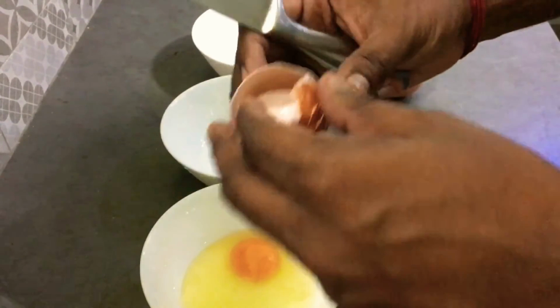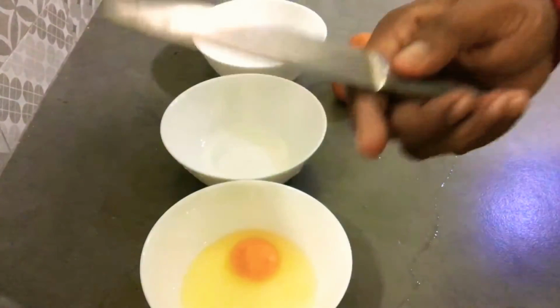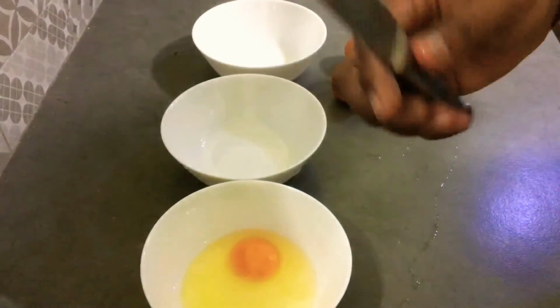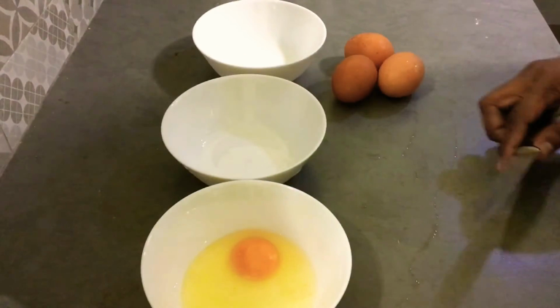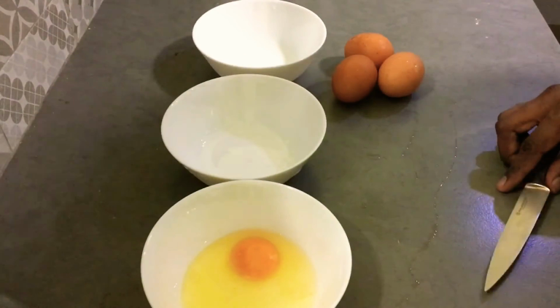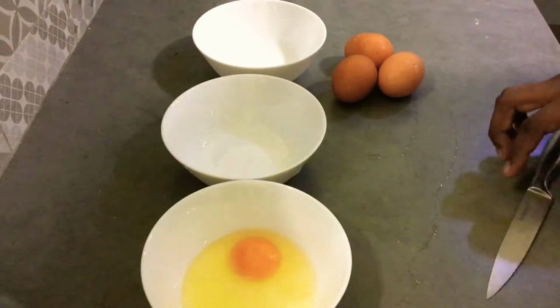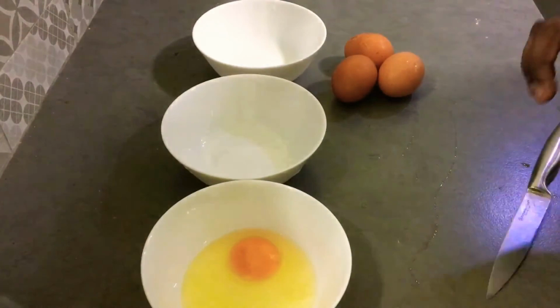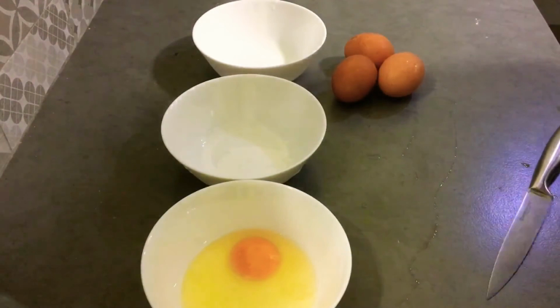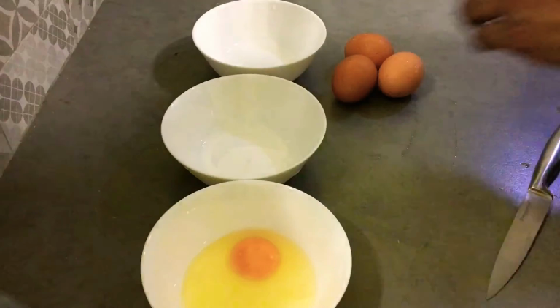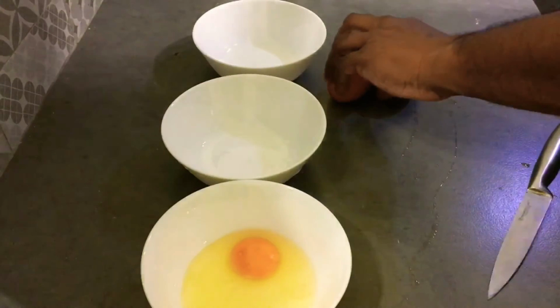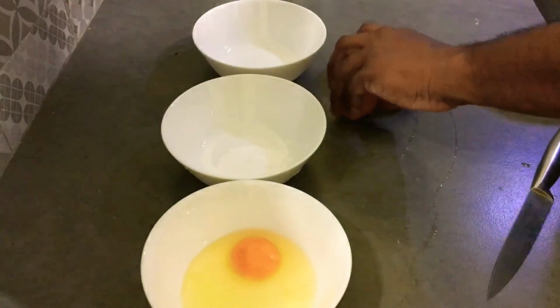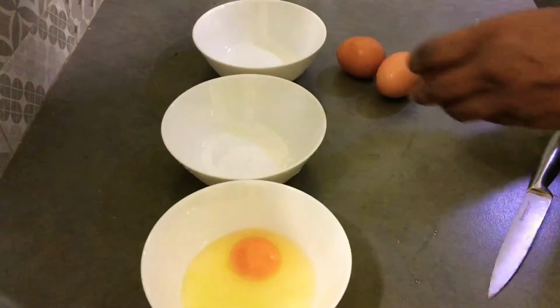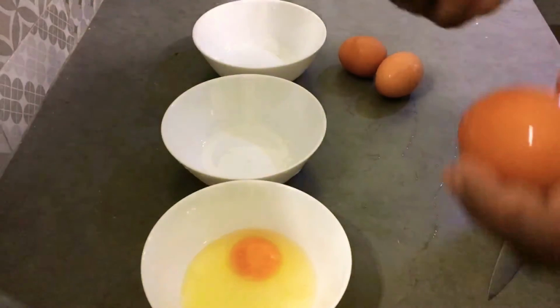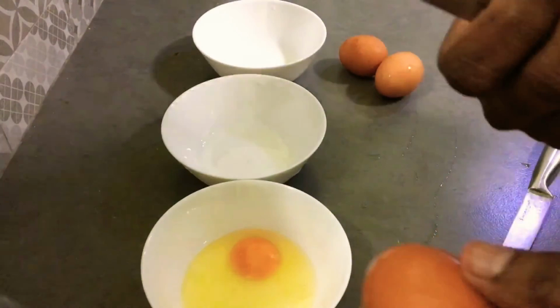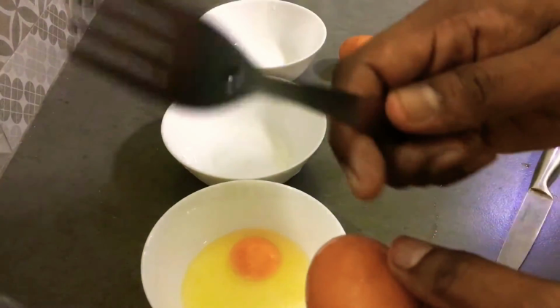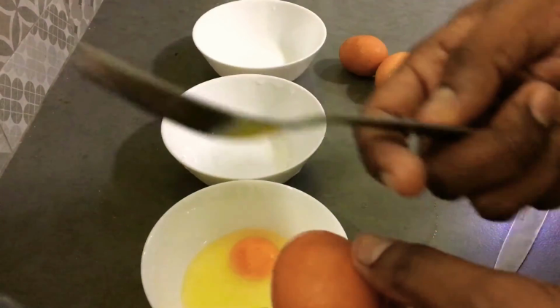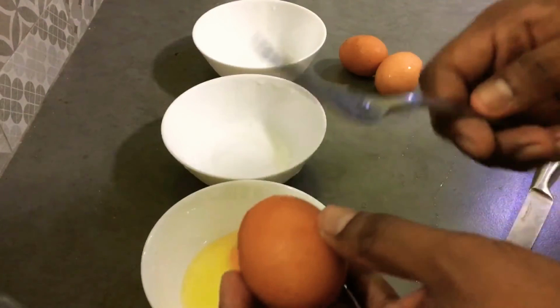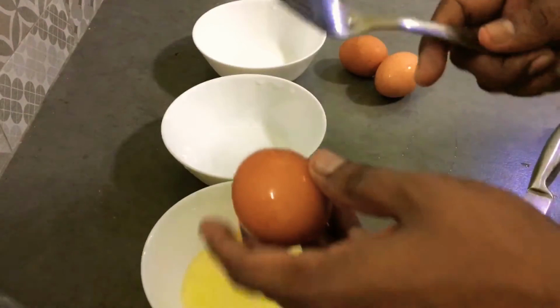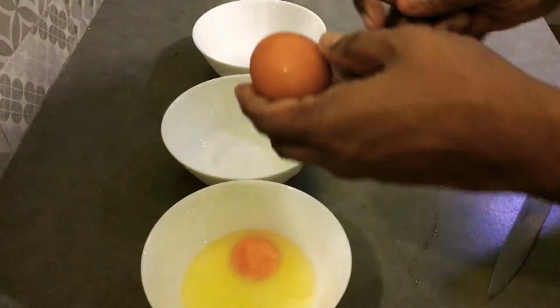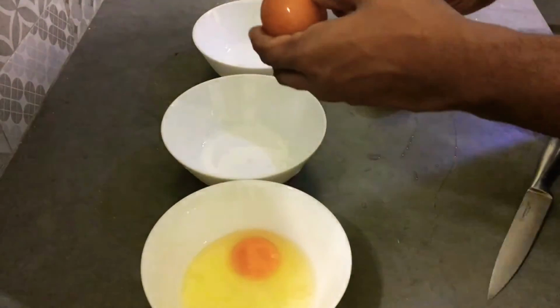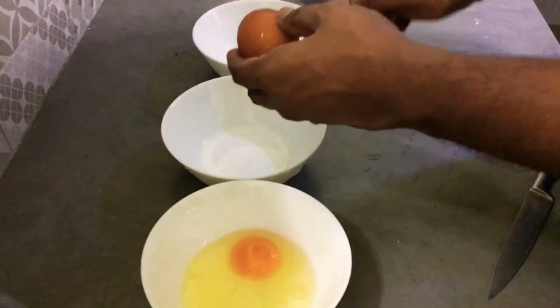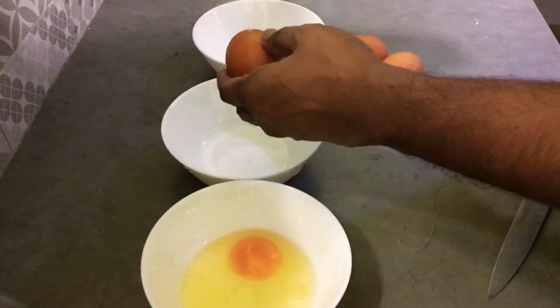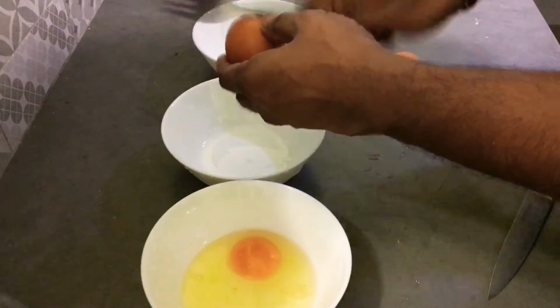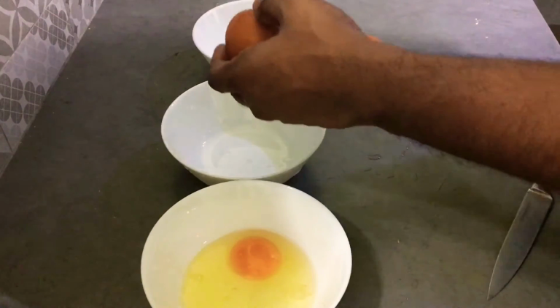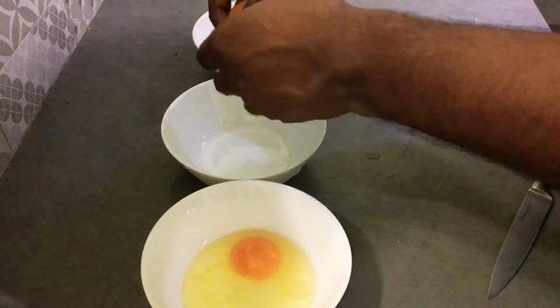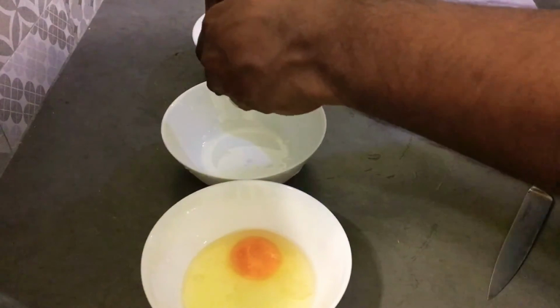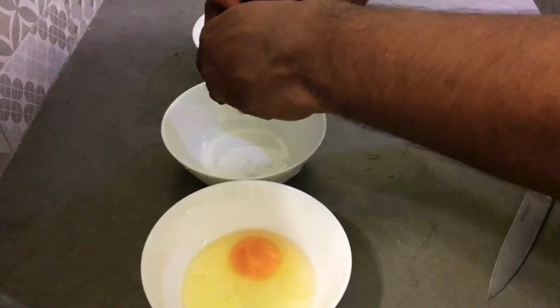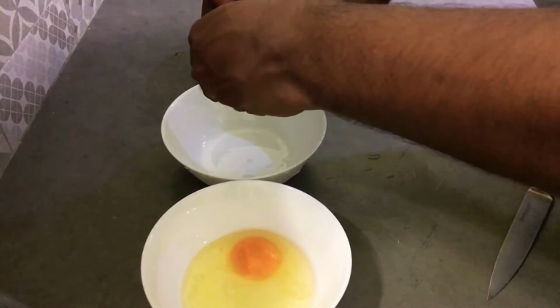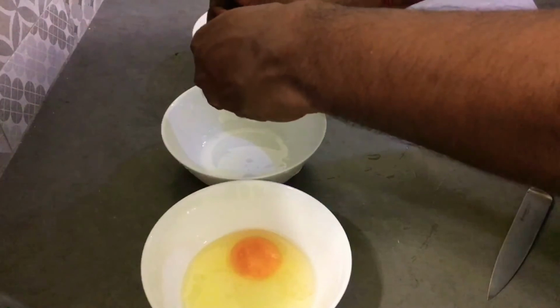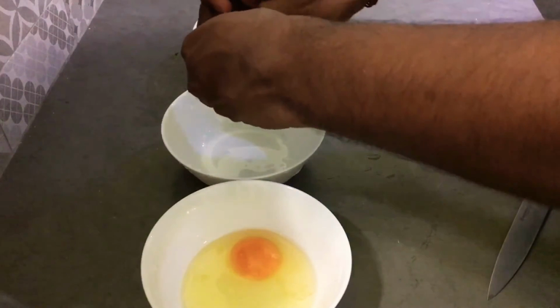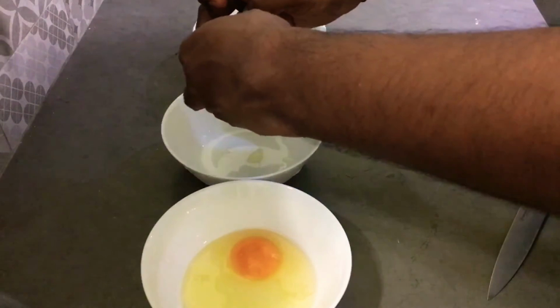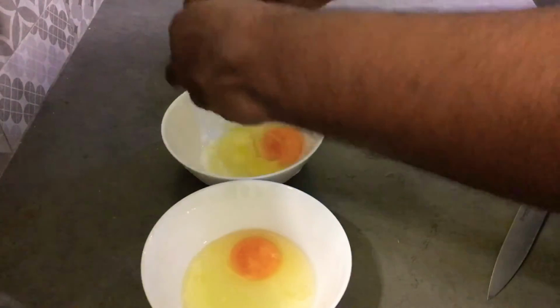Okay, if you don't have a knife, you're using a fork or spoon. Okay, done.